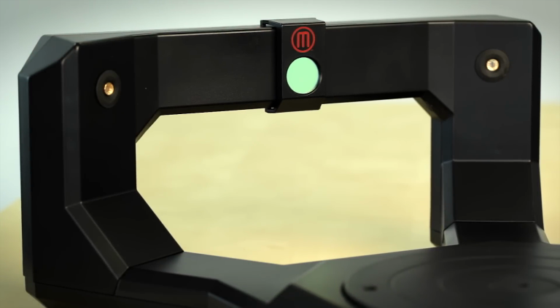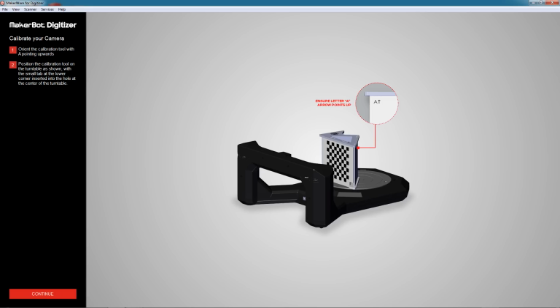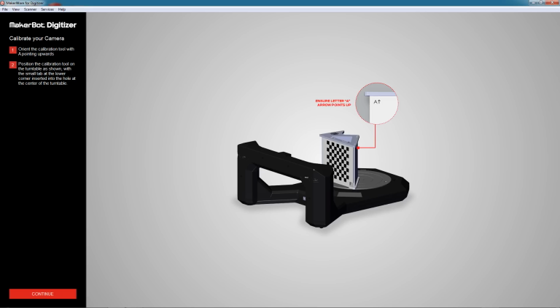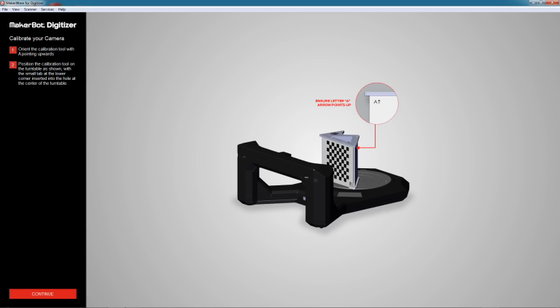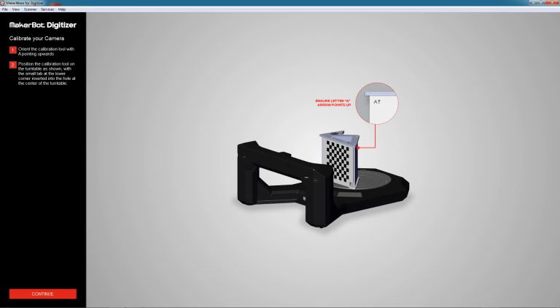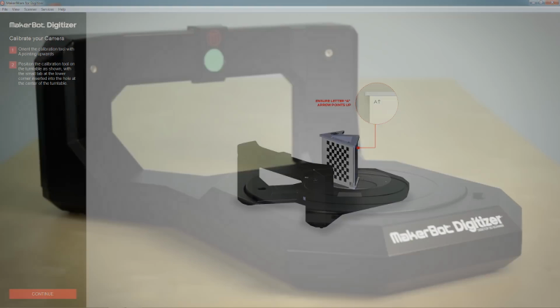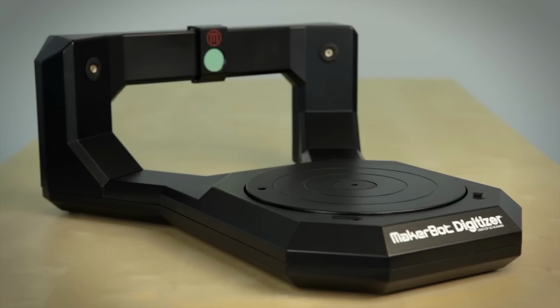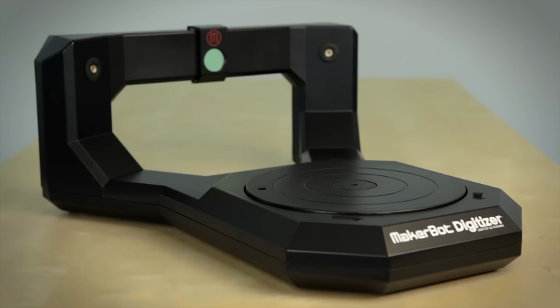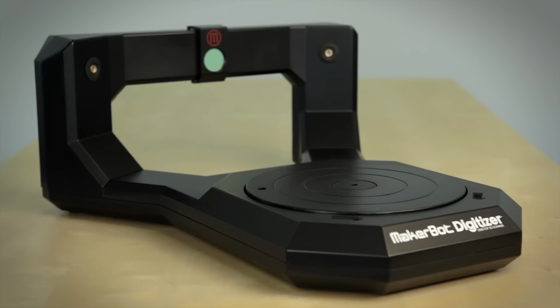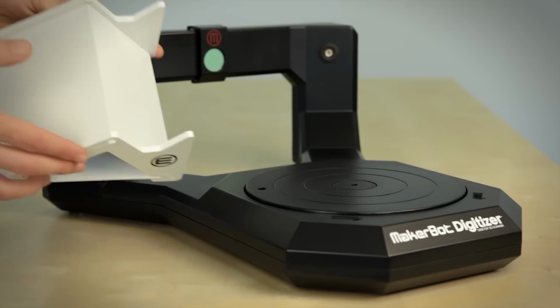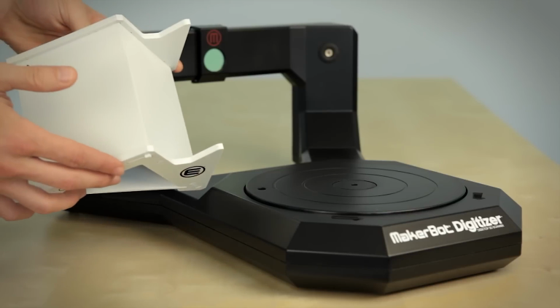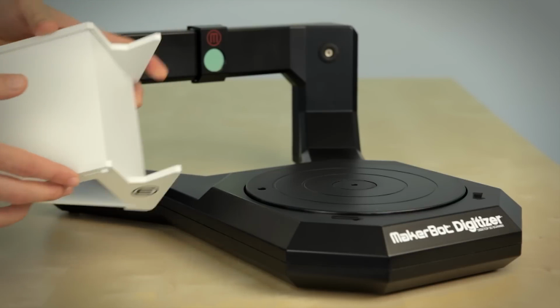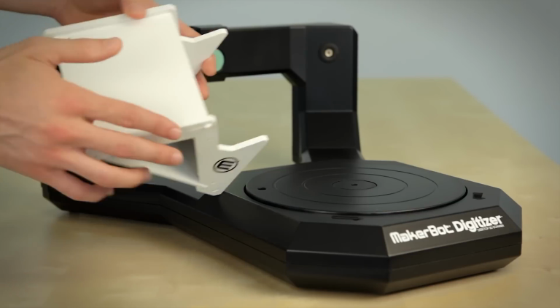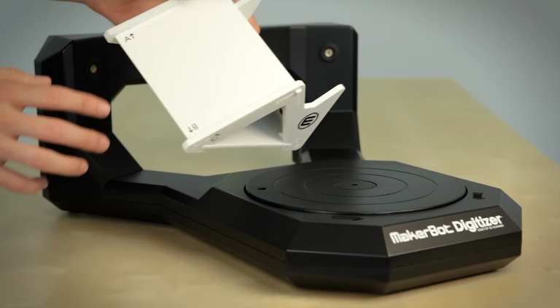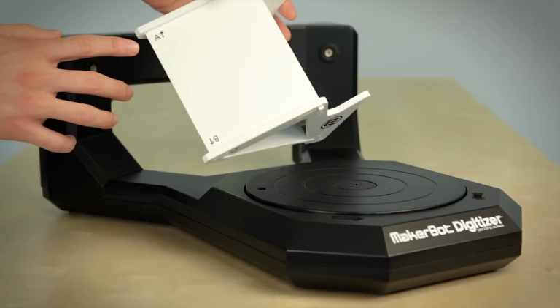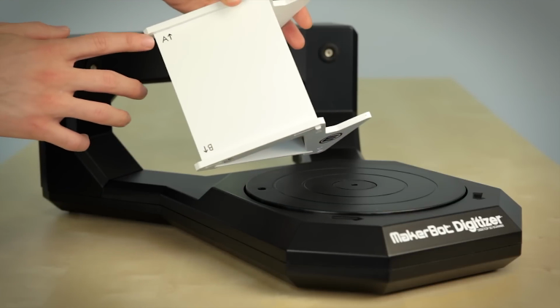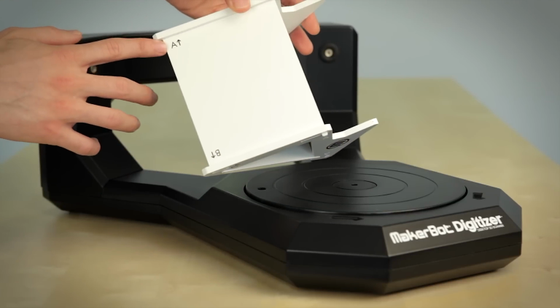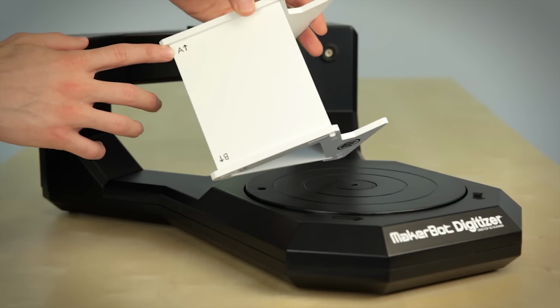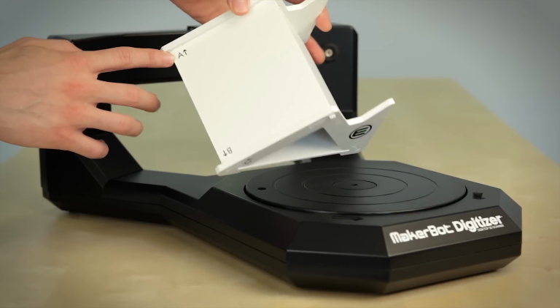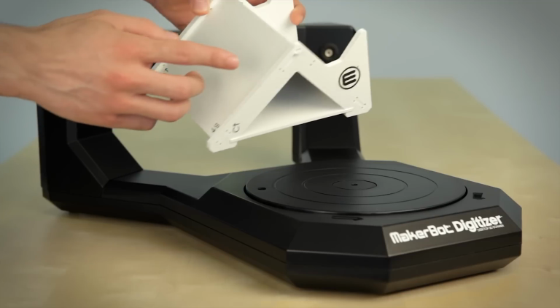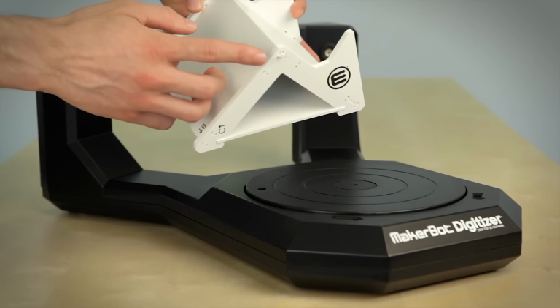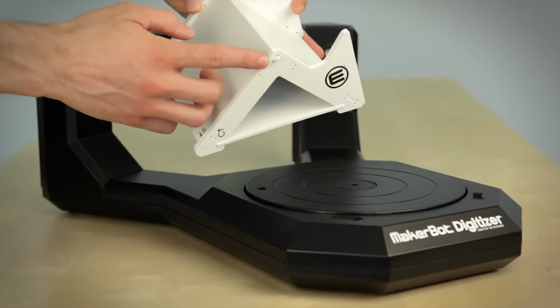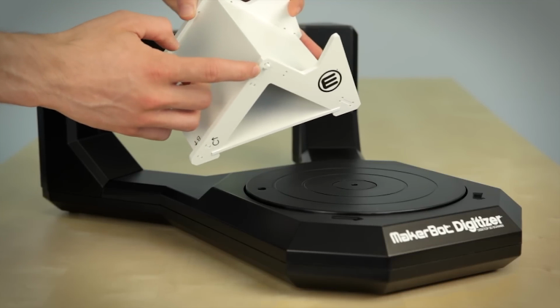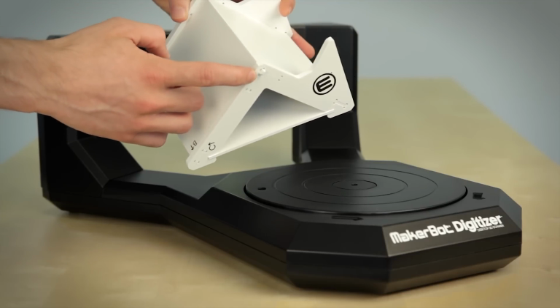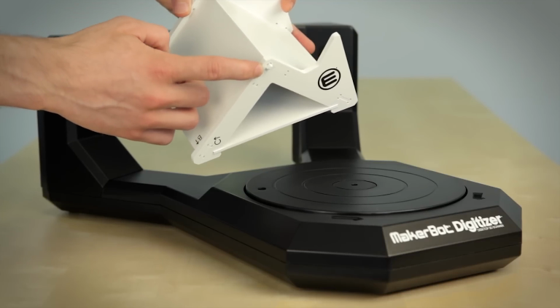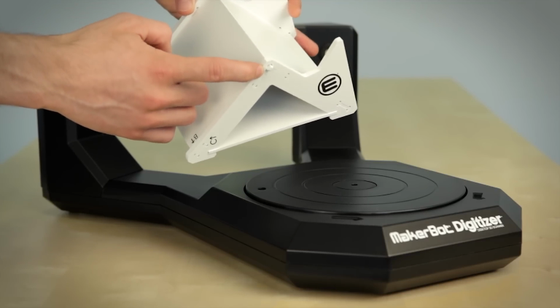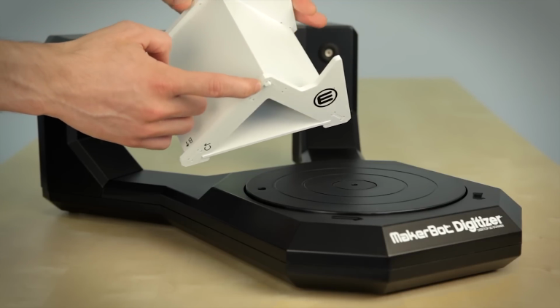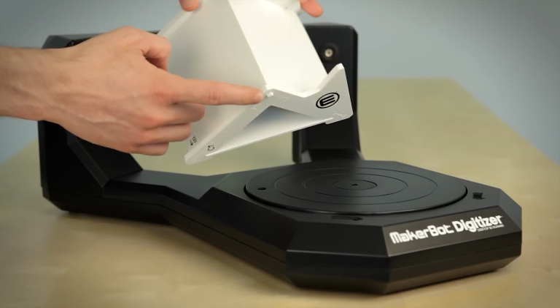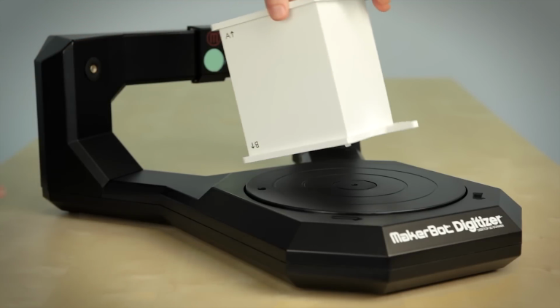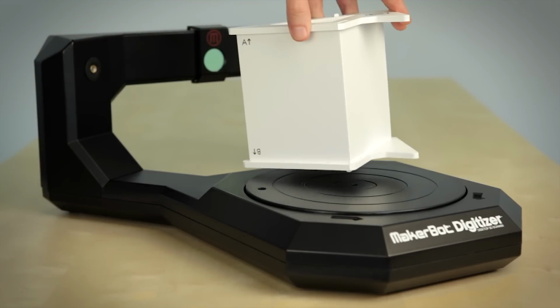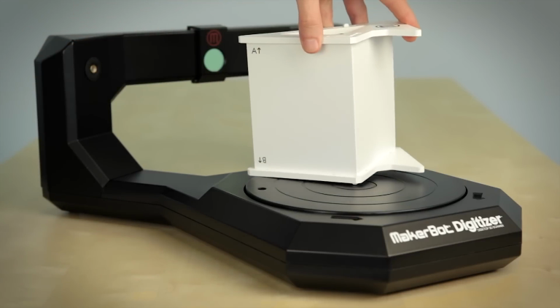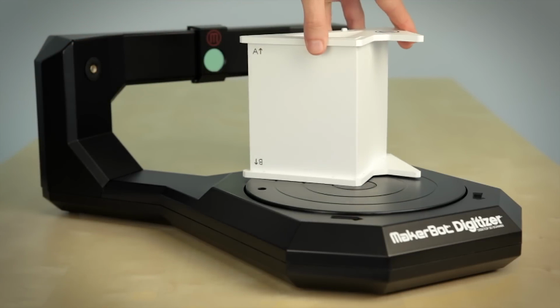The next step is camera calibration. To perform it, take your calibration tool, ensure that the A is pointing upward, and fit the peg on the bottom into the center hole in the turntable. Click in the software to continue.